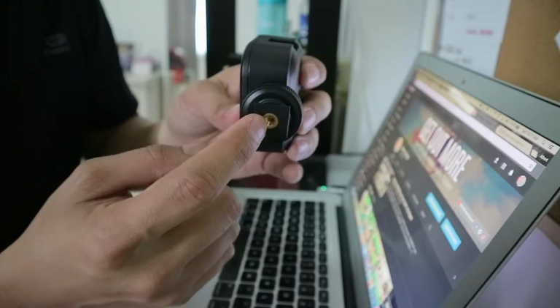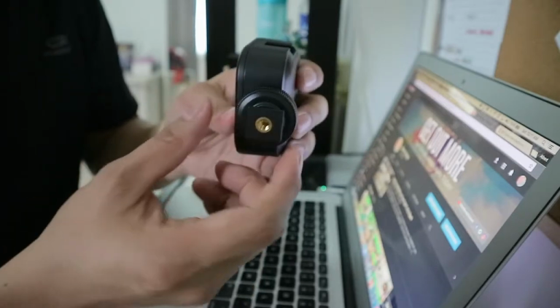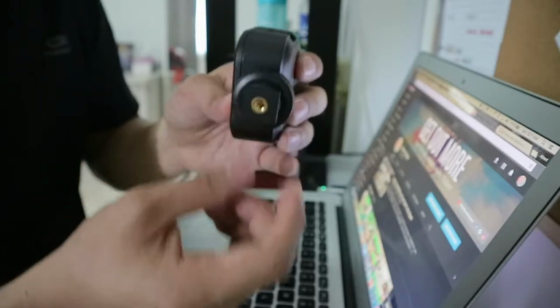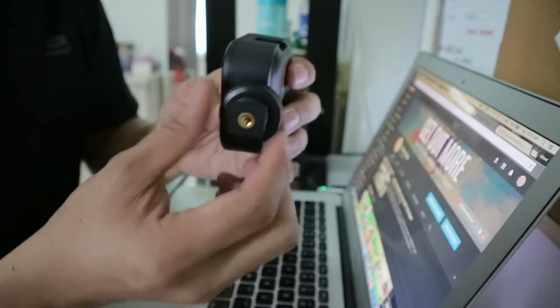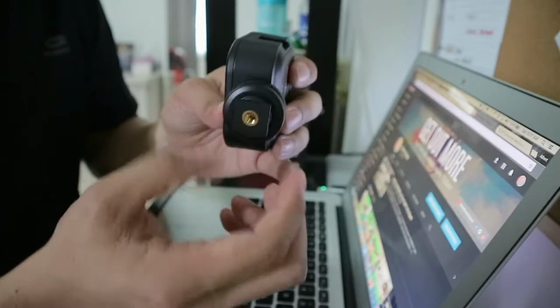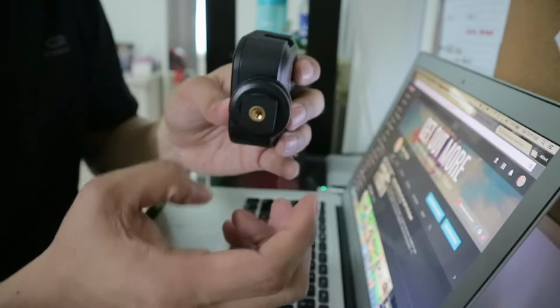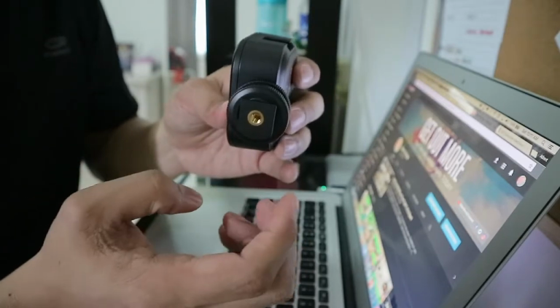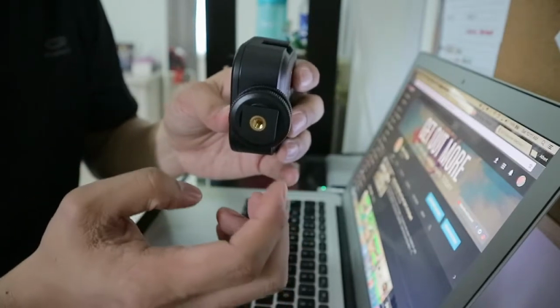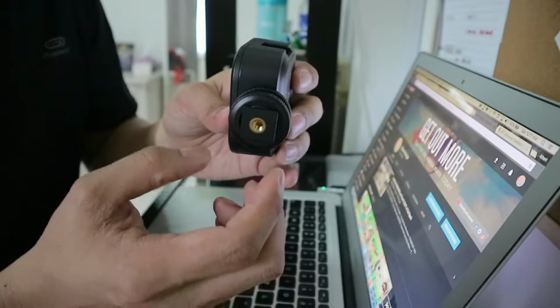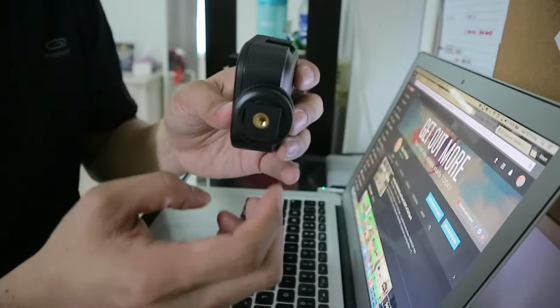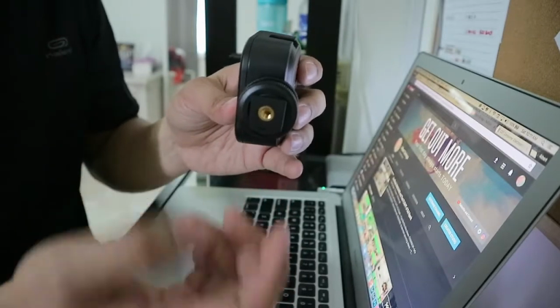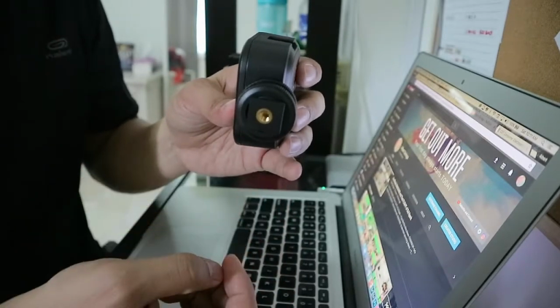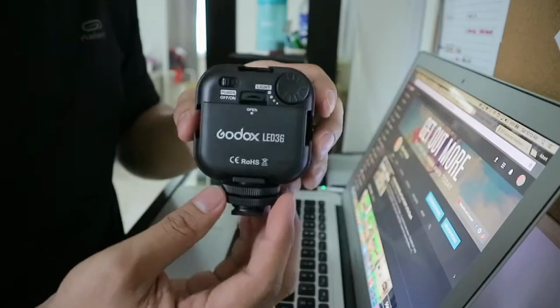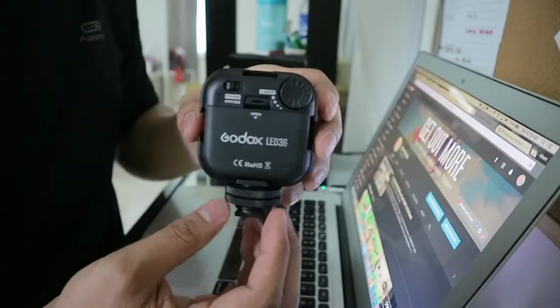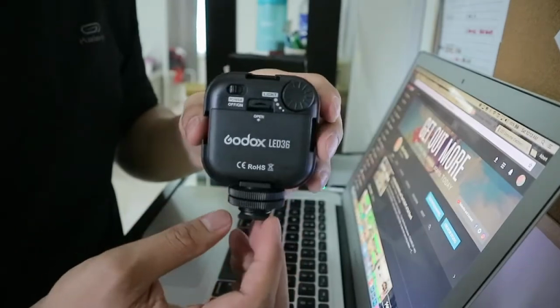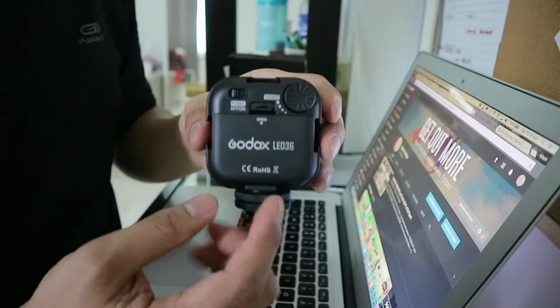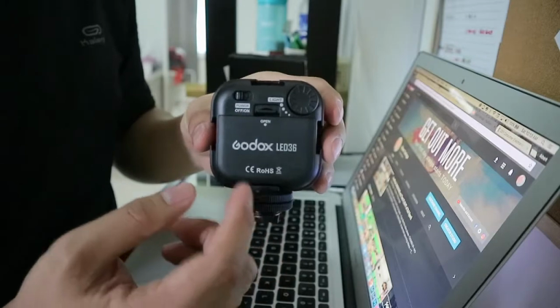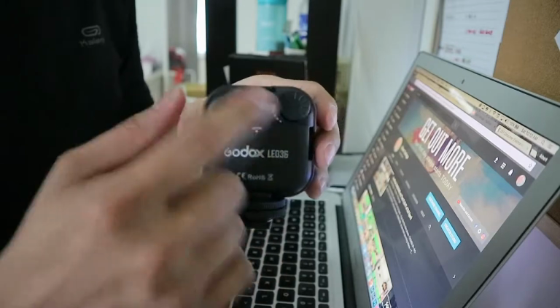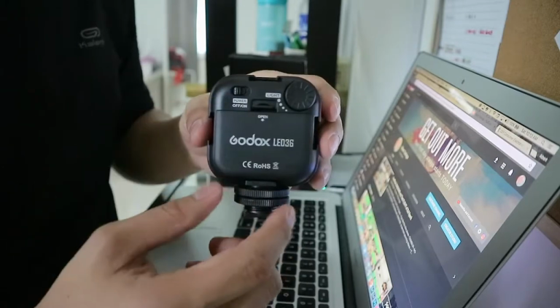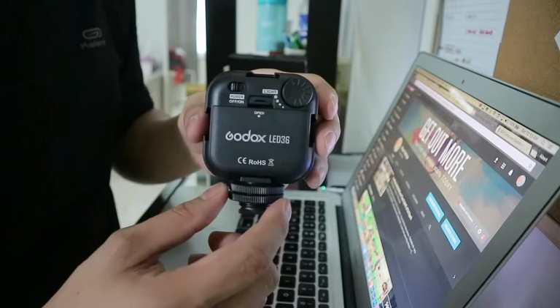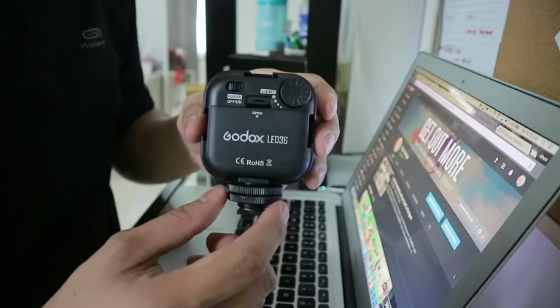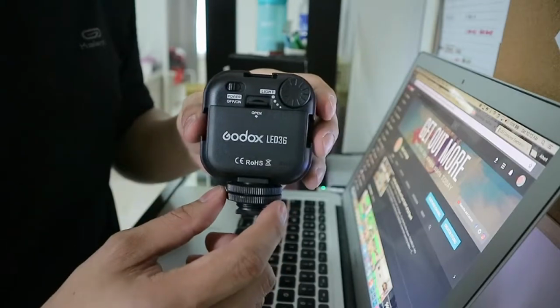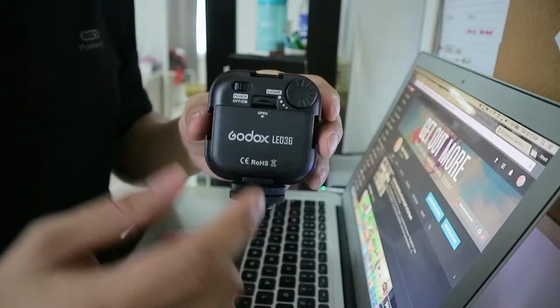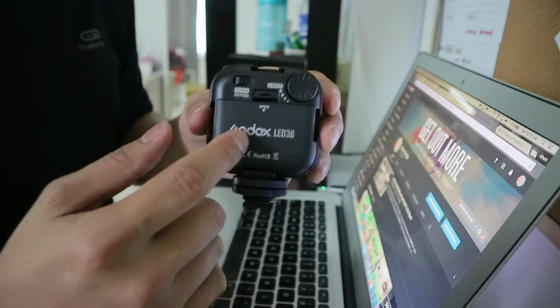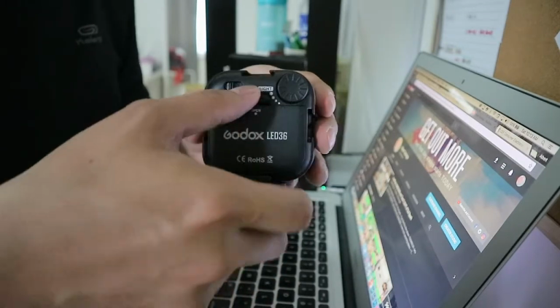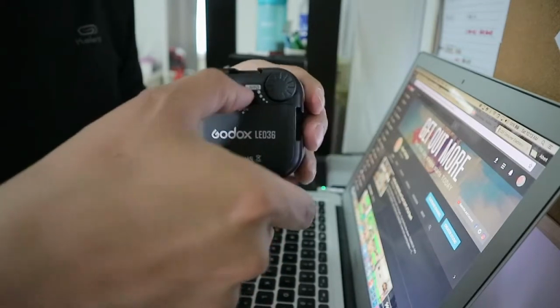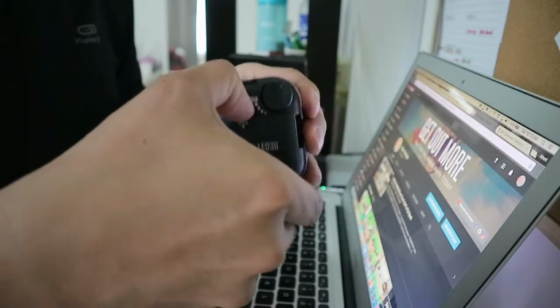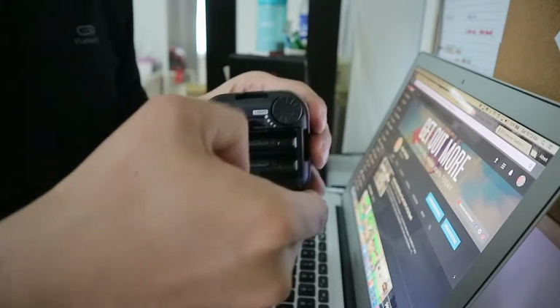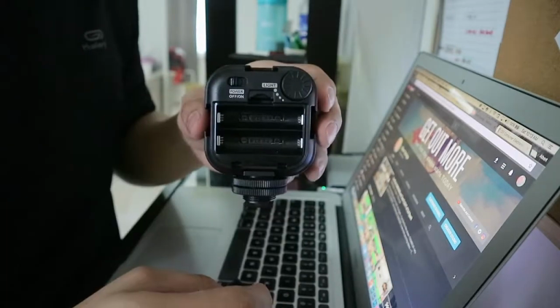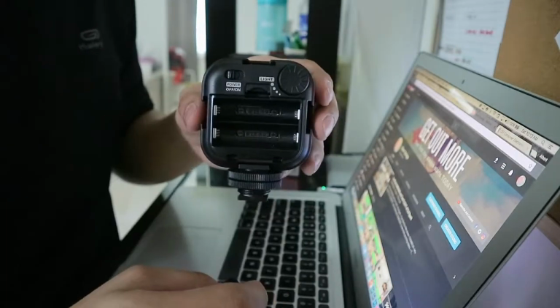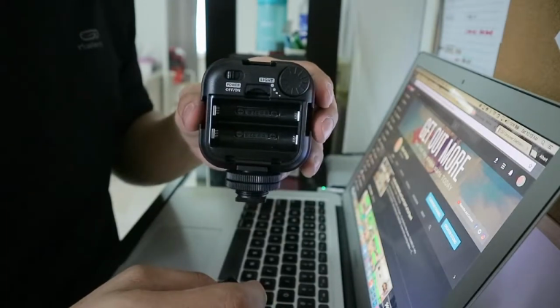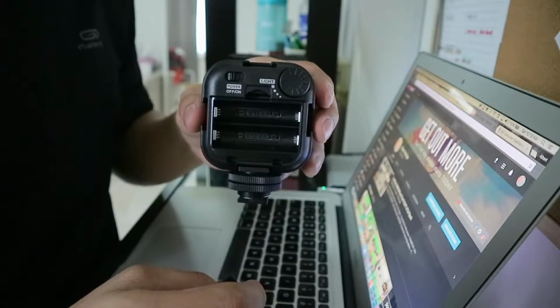Here is the side profile, the back, another side profile, the top, and the bottom. You will have your hot shoe to mount it to your camera or to any light stand. As you can see here, you'll find all the controls of the LED light at the back.